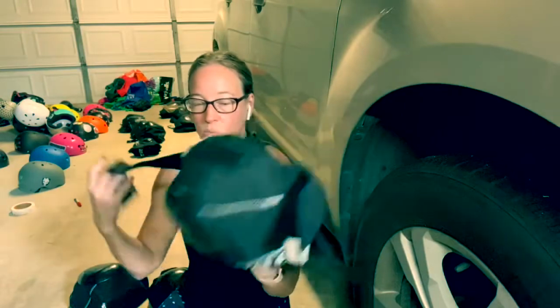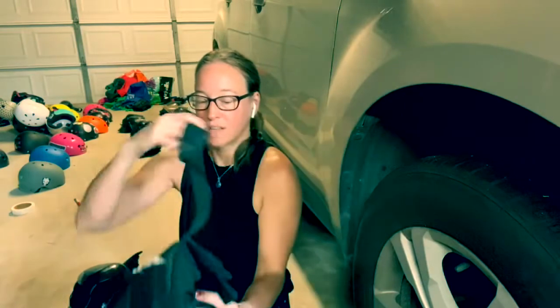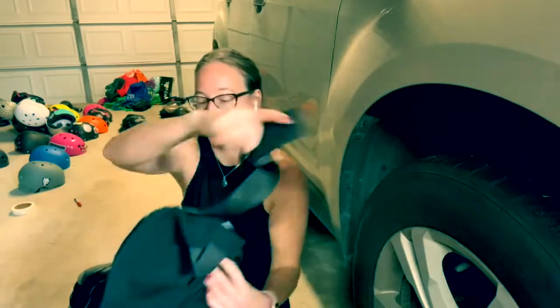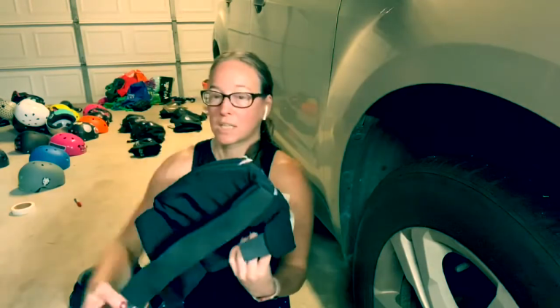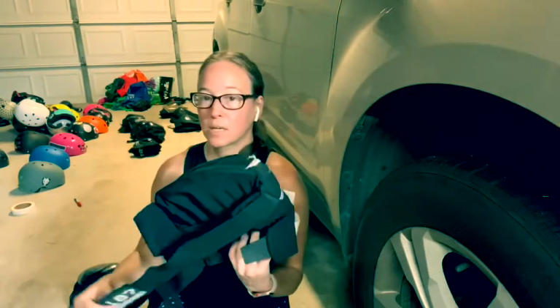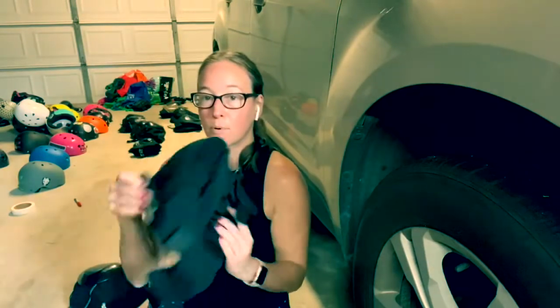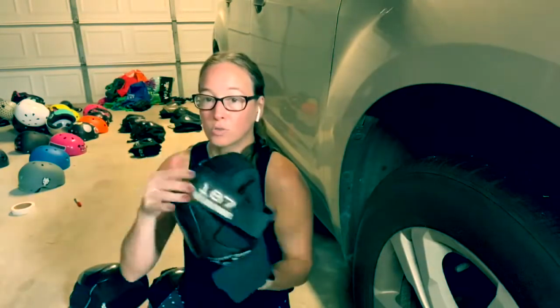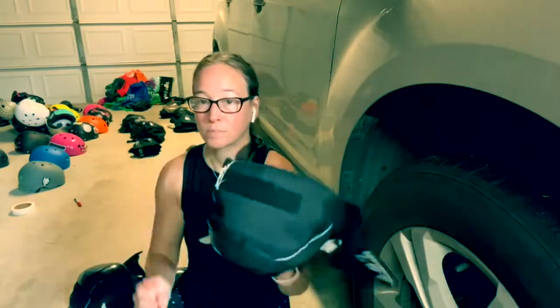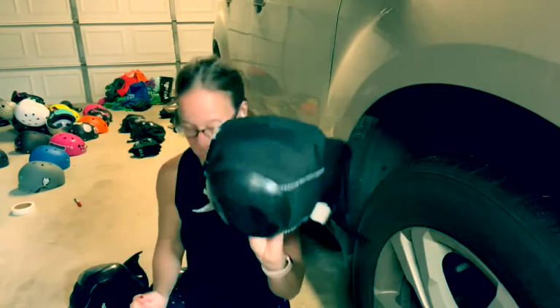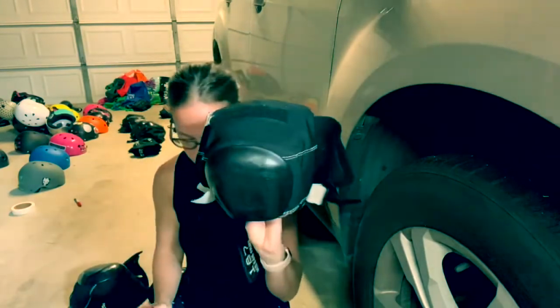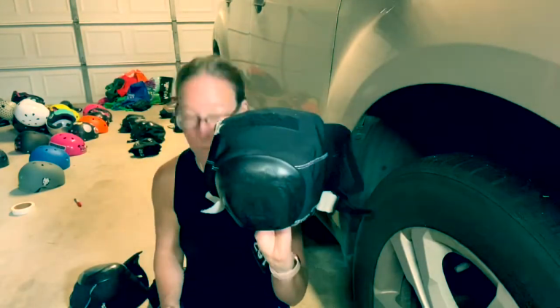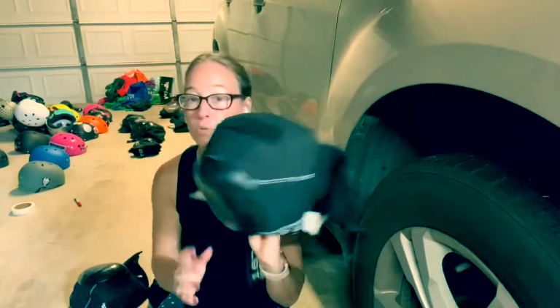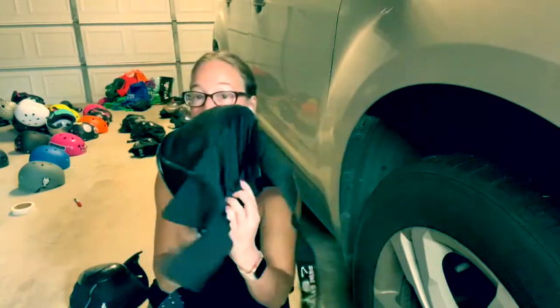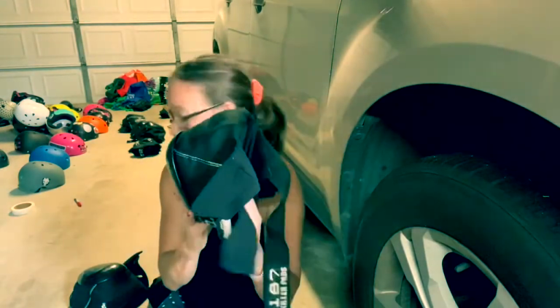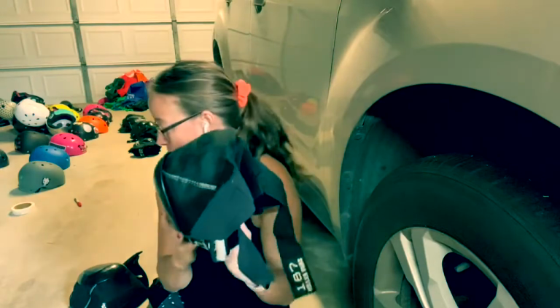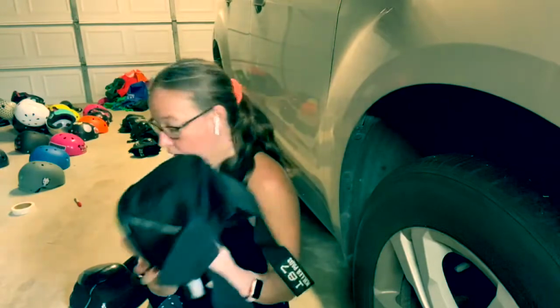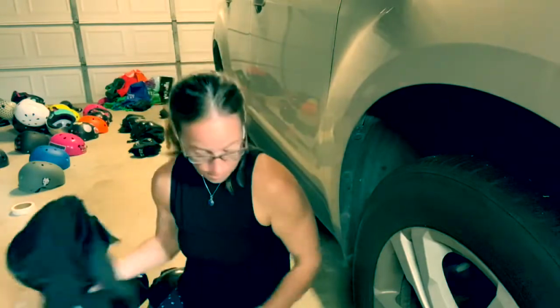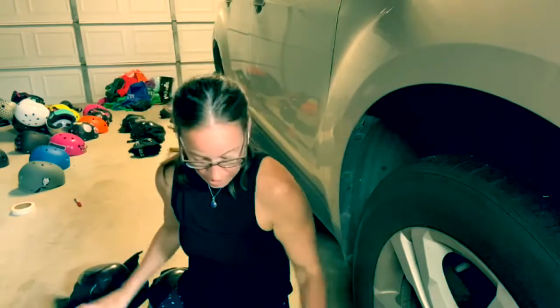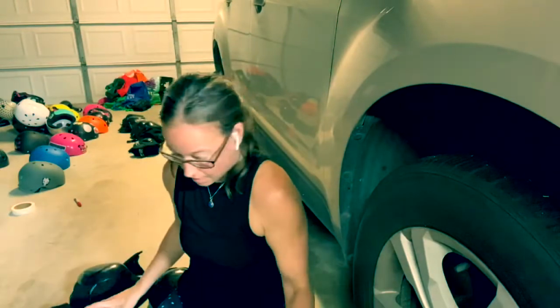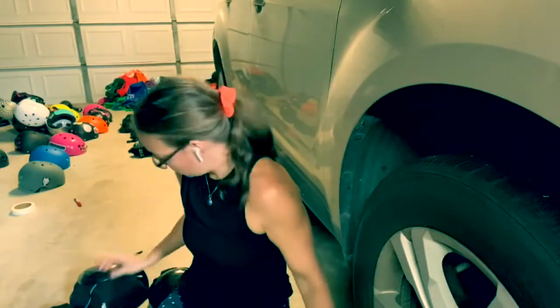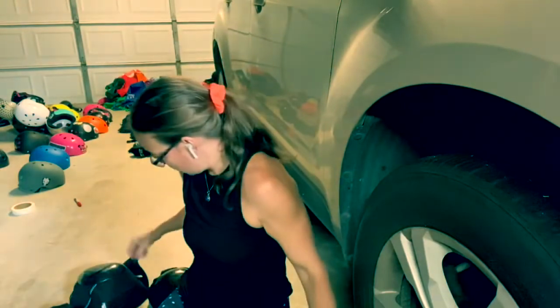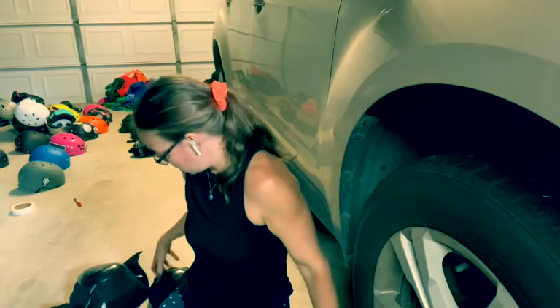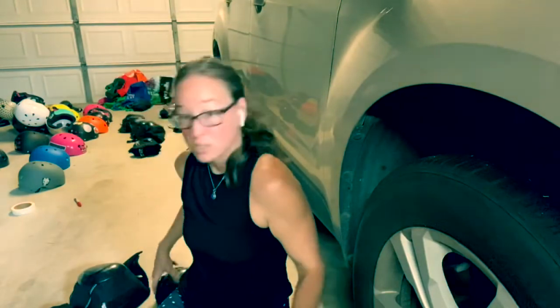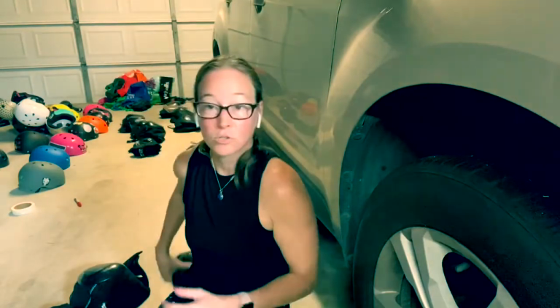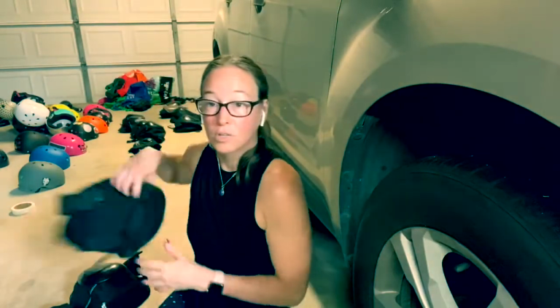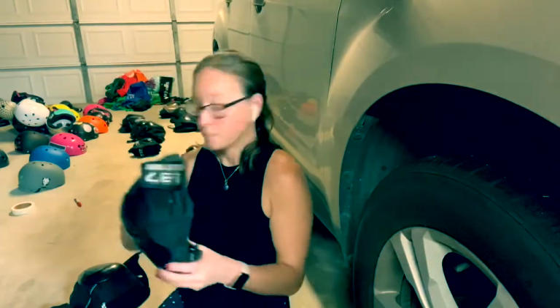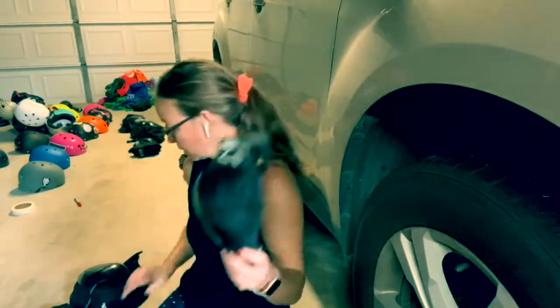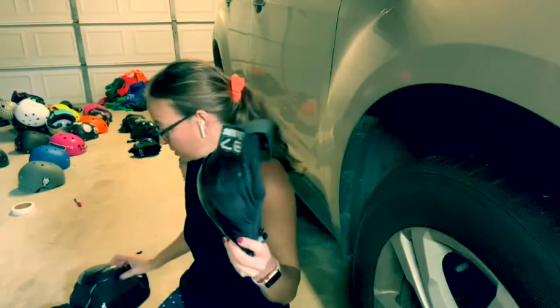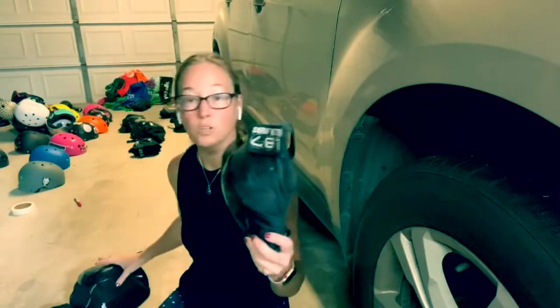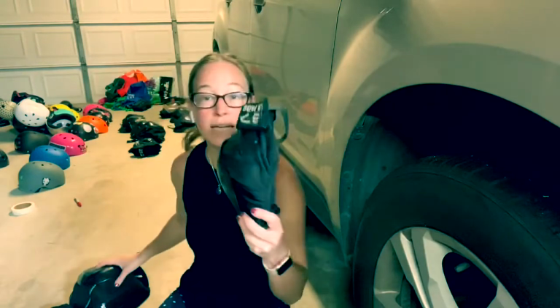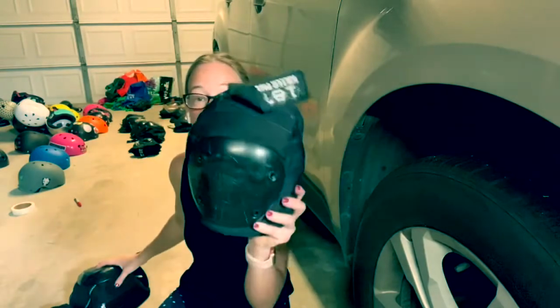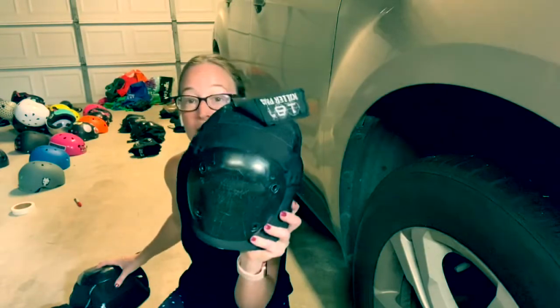The 187 Pros — 187 Pros is what you need. And what I showed you earlier, this is called a 187 Killer.